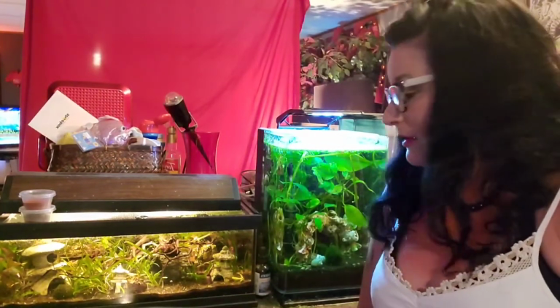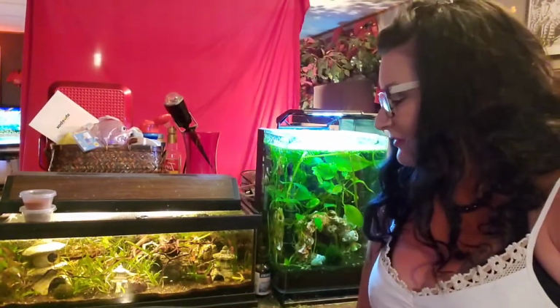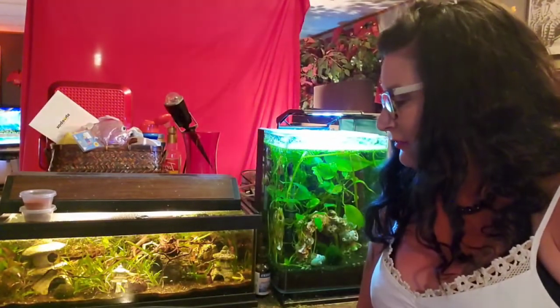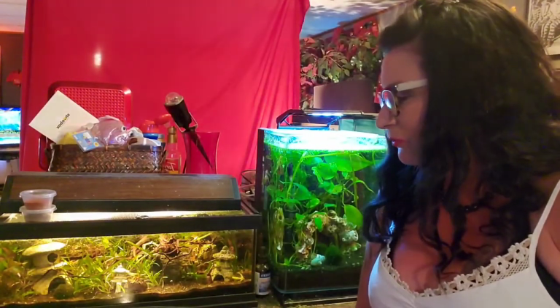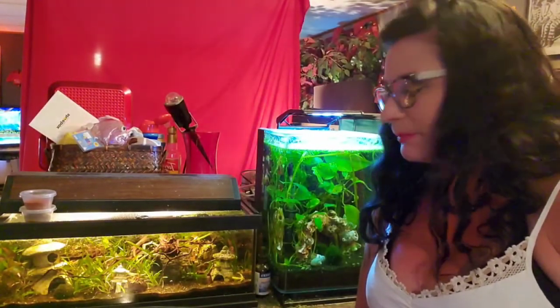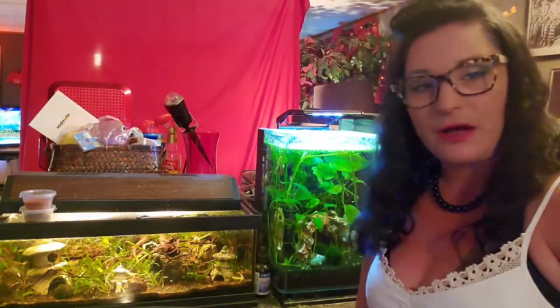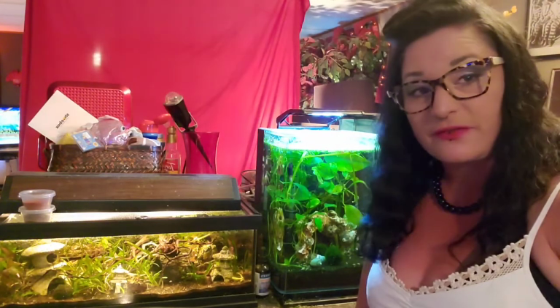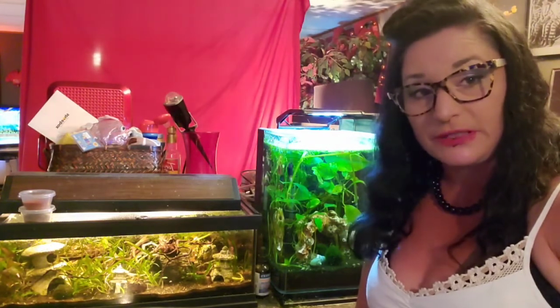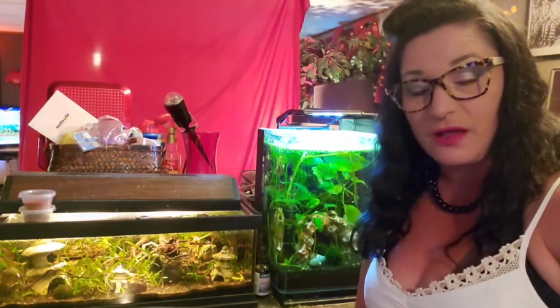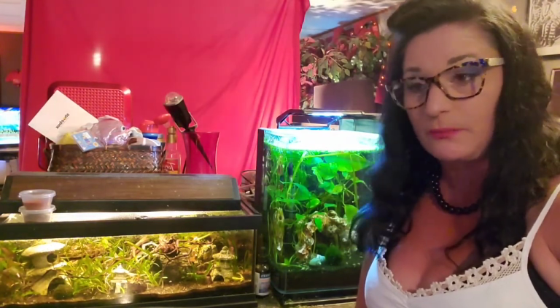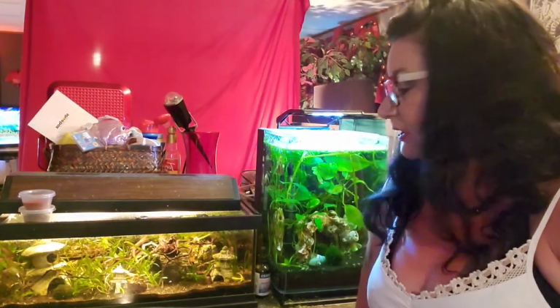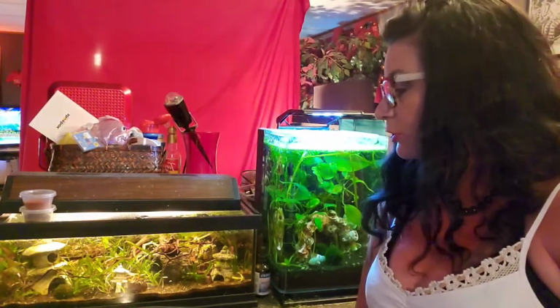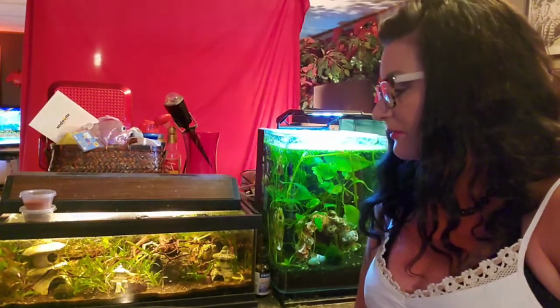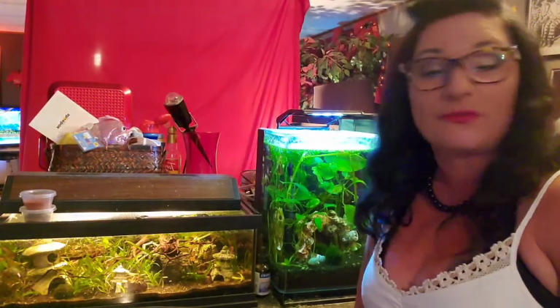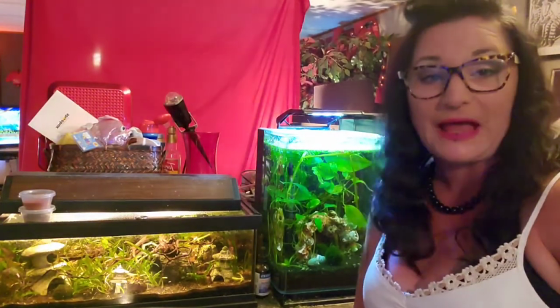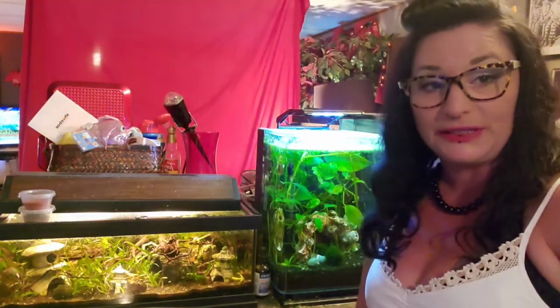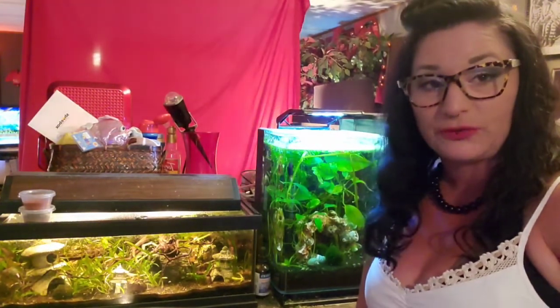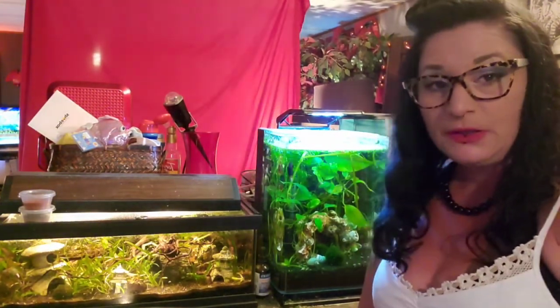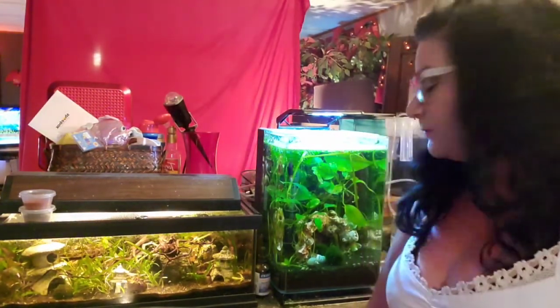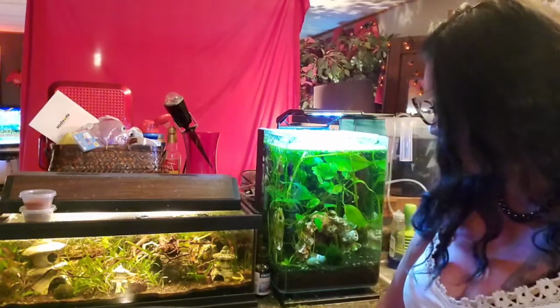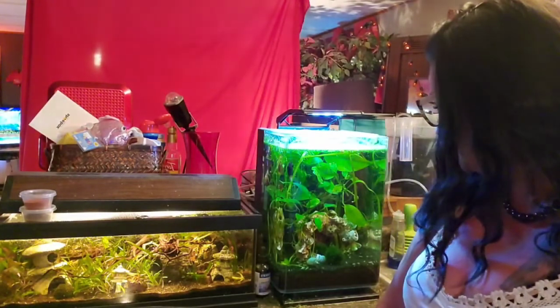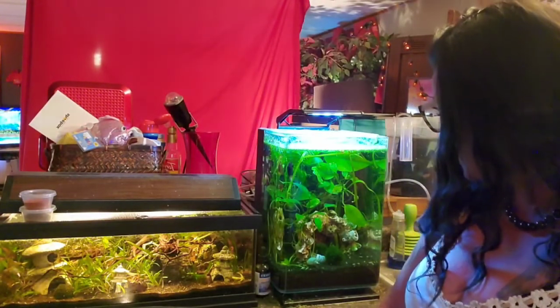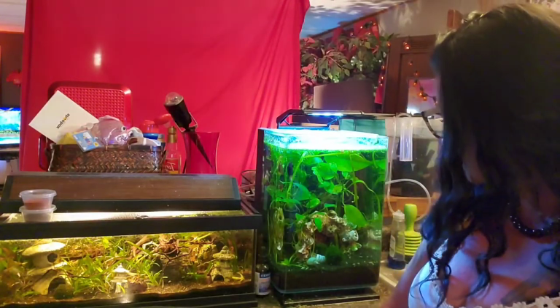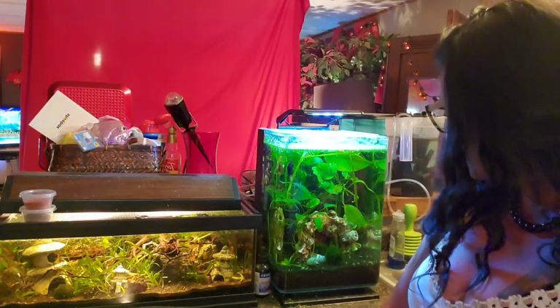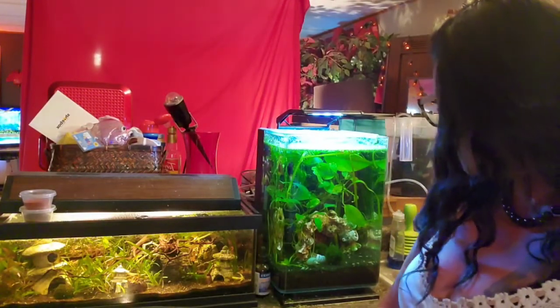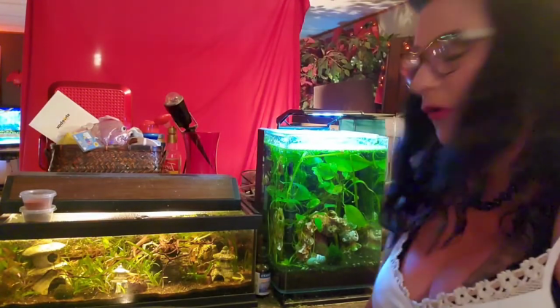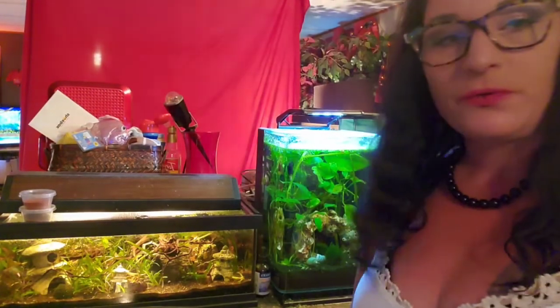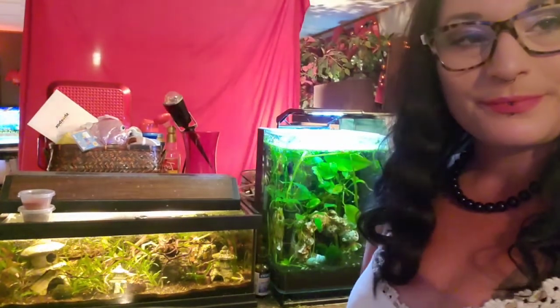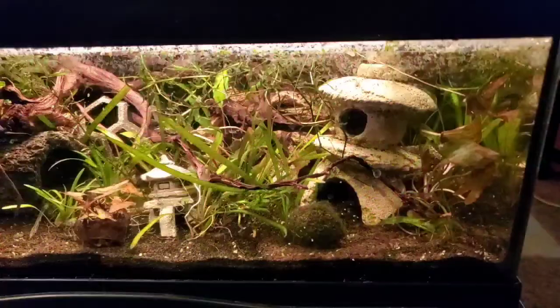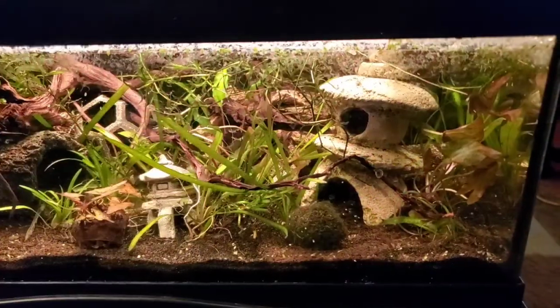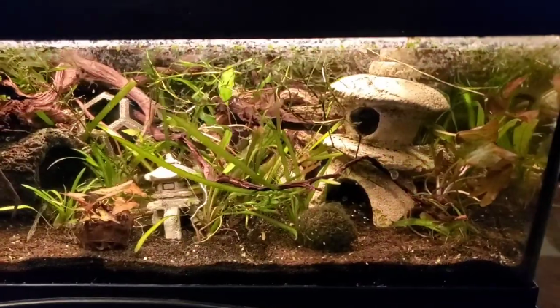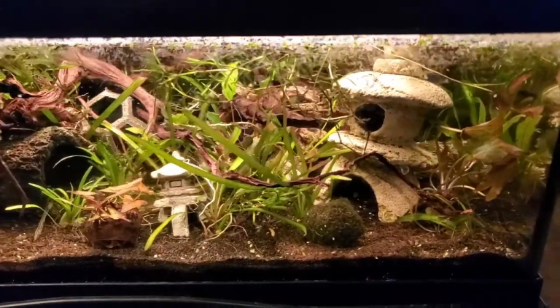Might throw some shrimp in here. I've got some leads on some golden yellowbacks and some black really shrimp to maybe add to these tanks. Just a closer look.